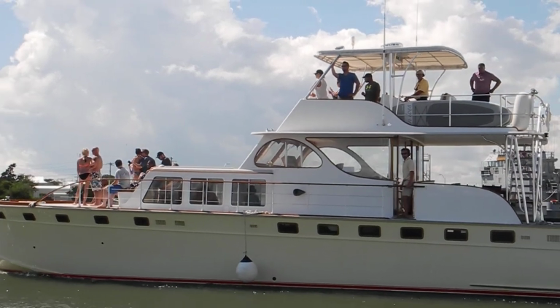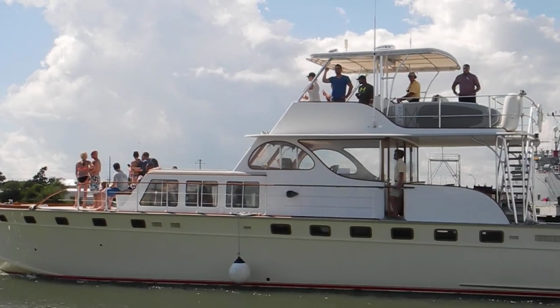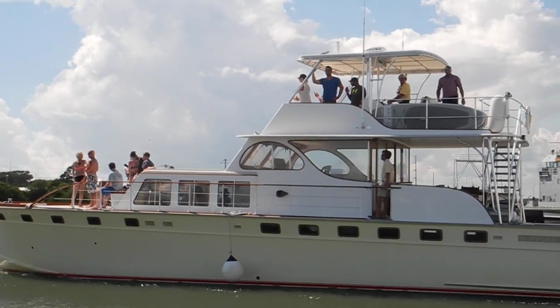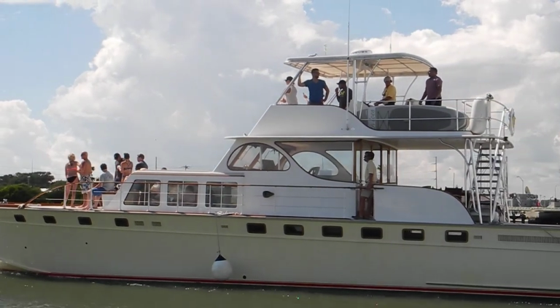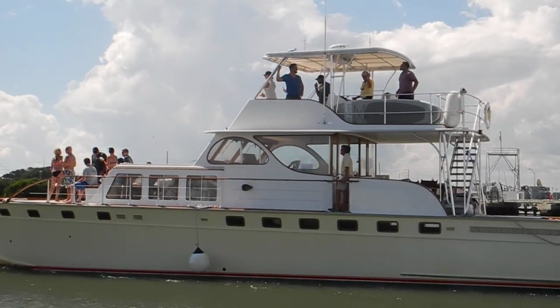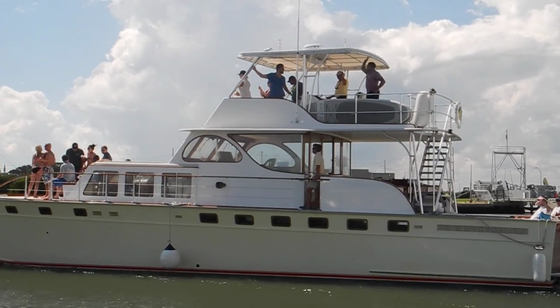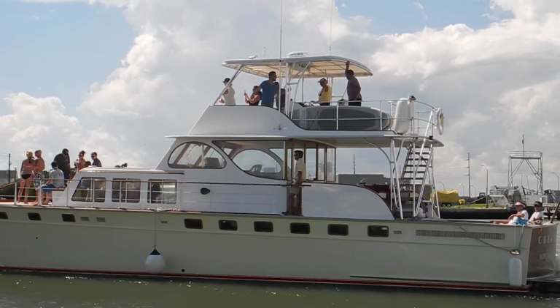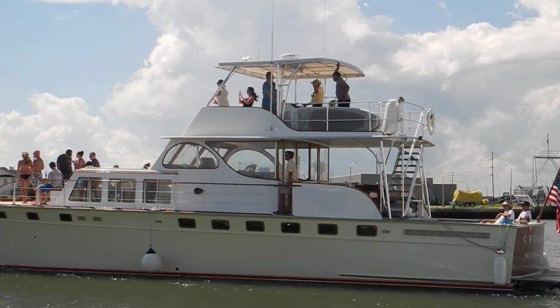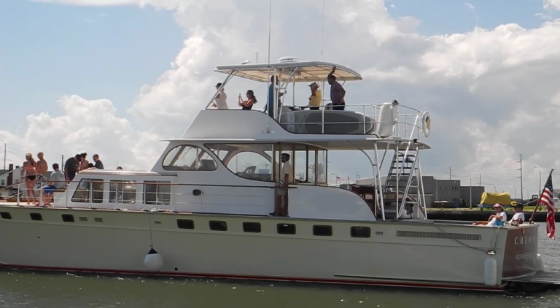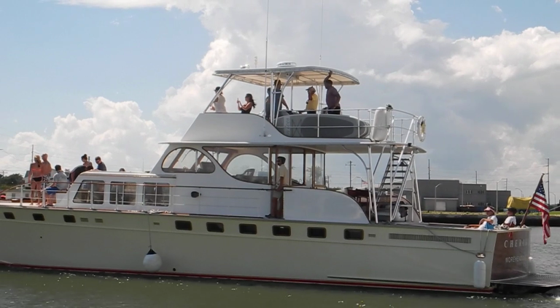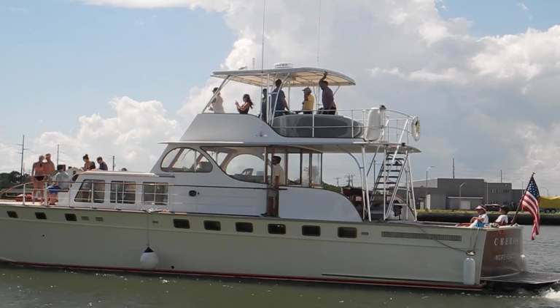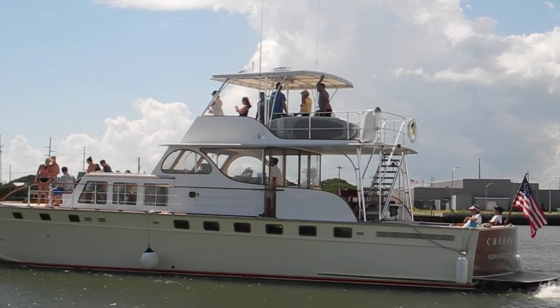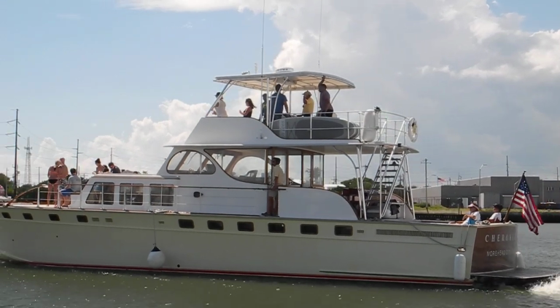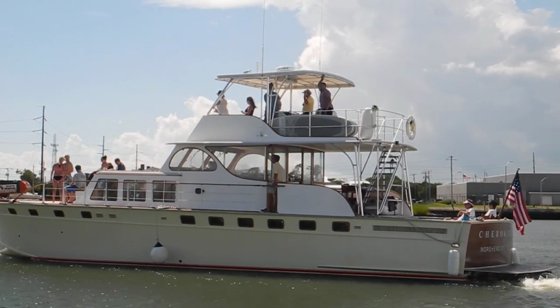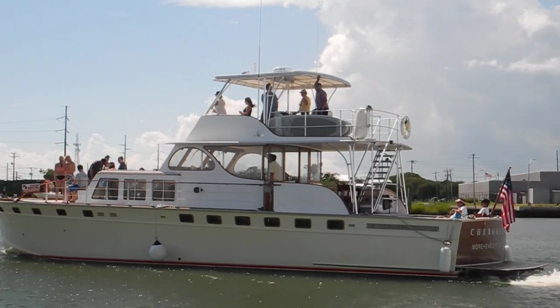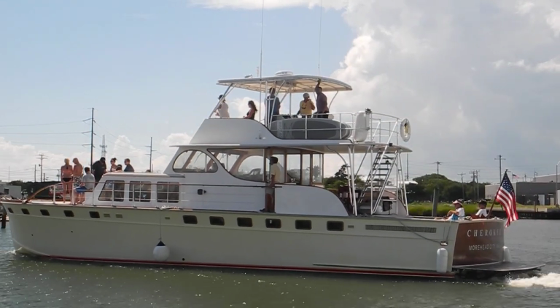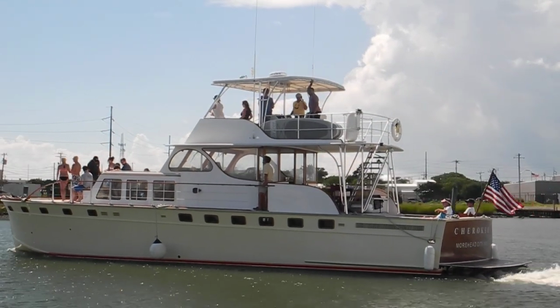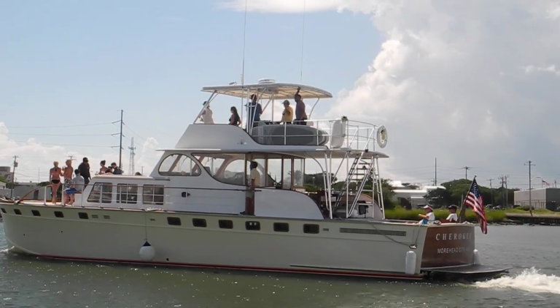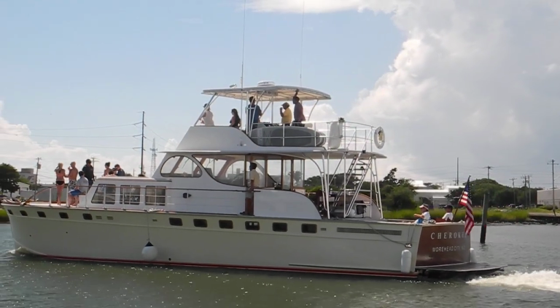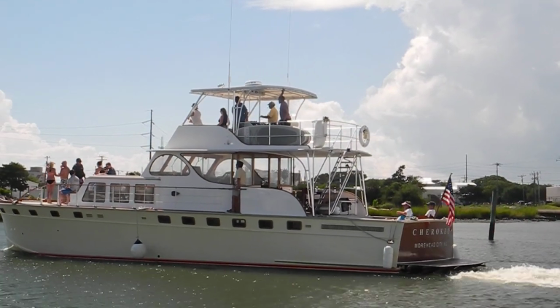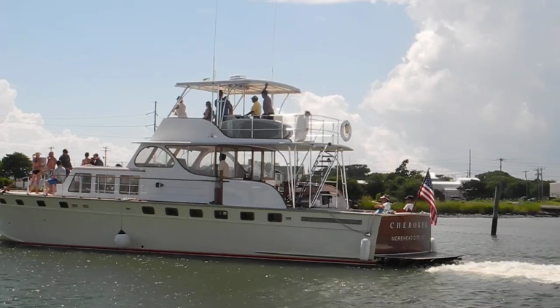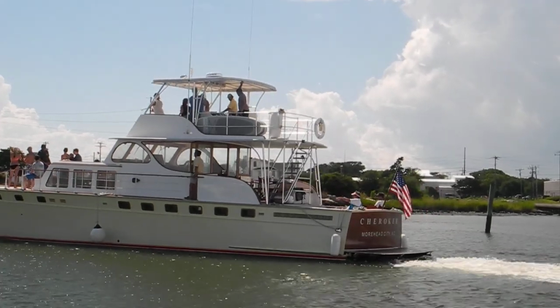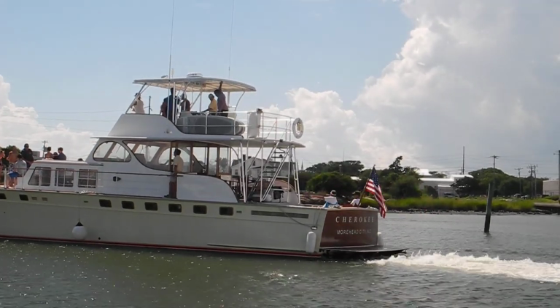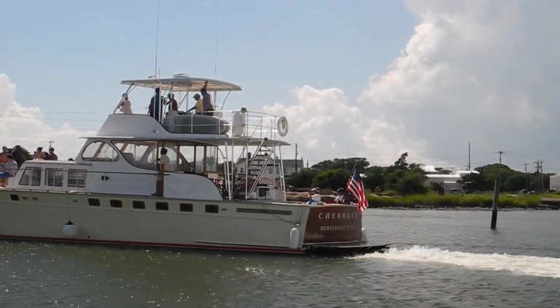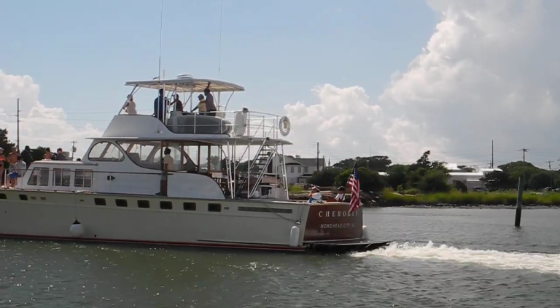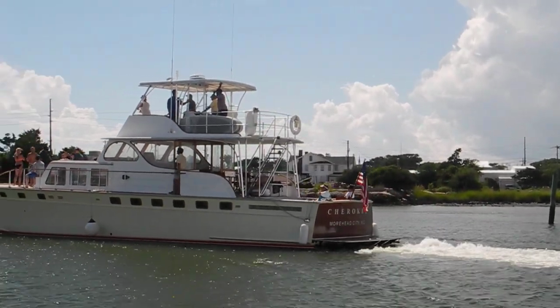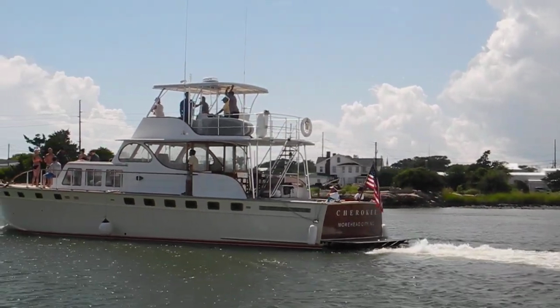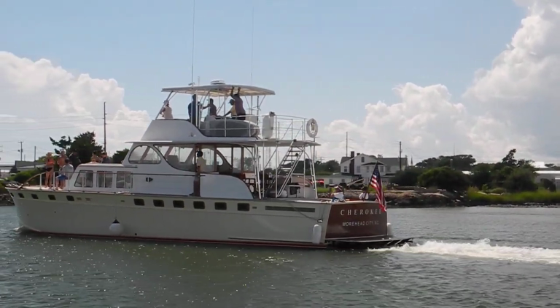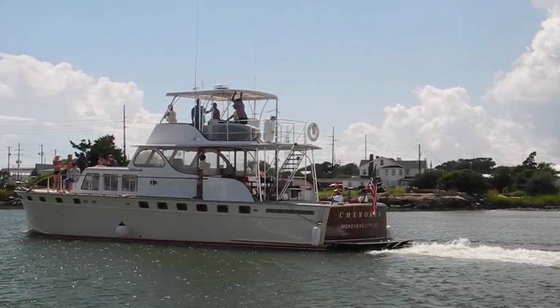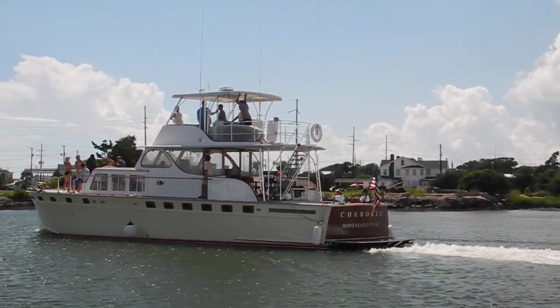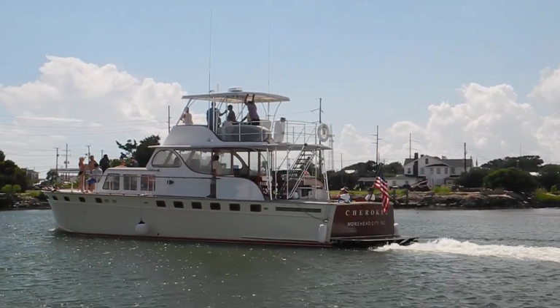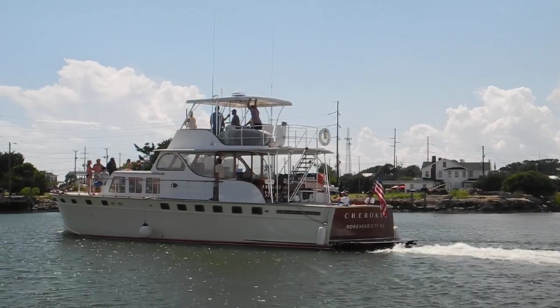Maybe the whole neighborhood. The deckhand amidships has a yellow shirt with a headset on to help in docking, and he's right over there at the edge of the shallow bar at Moorhead City Yacht Basin.